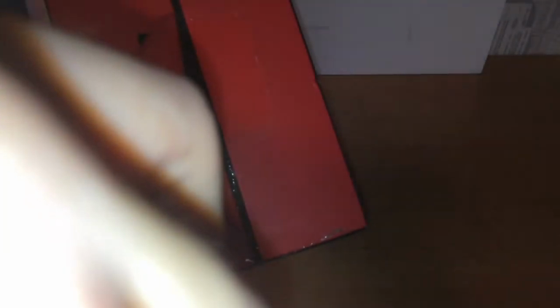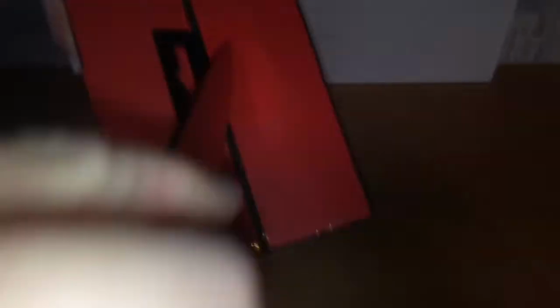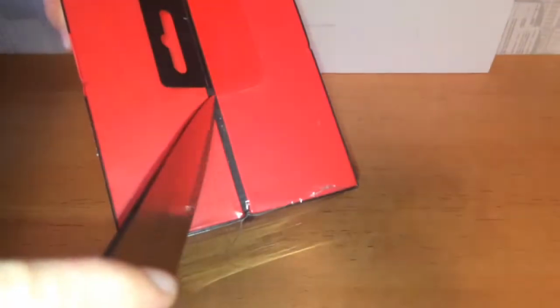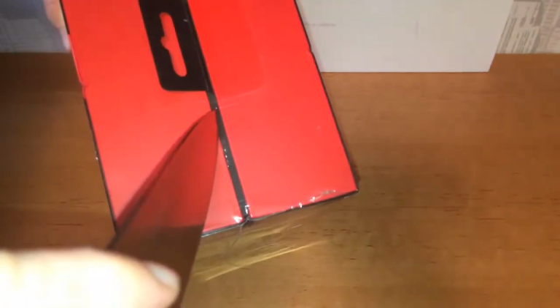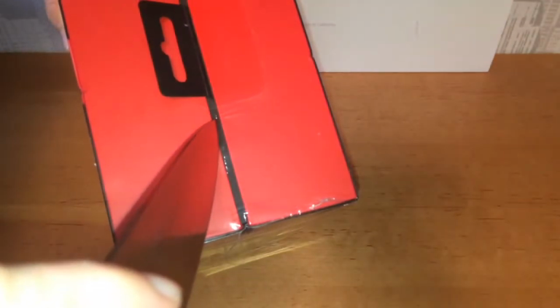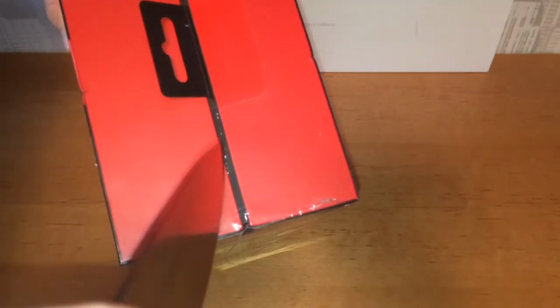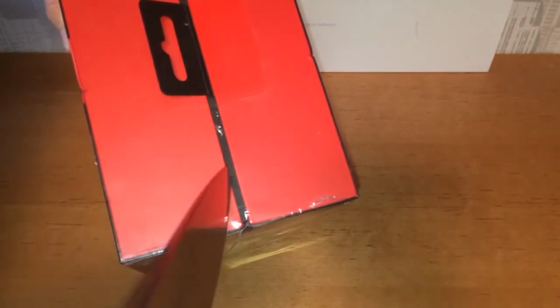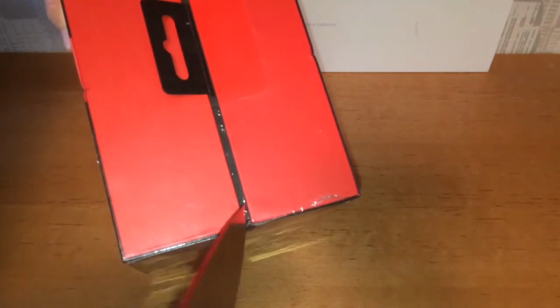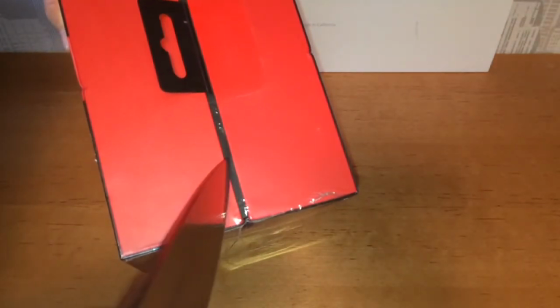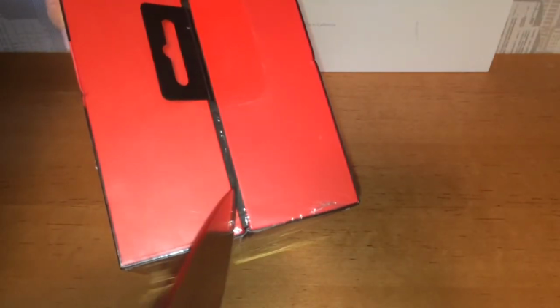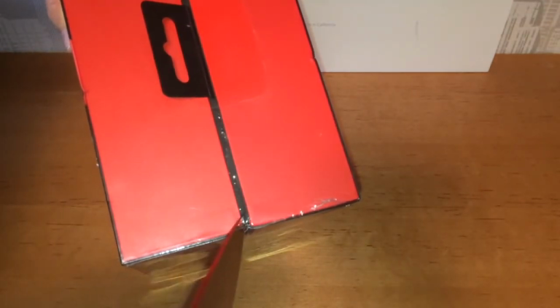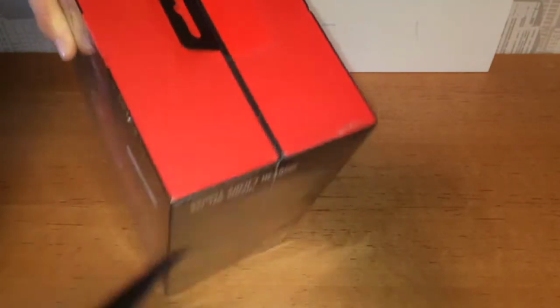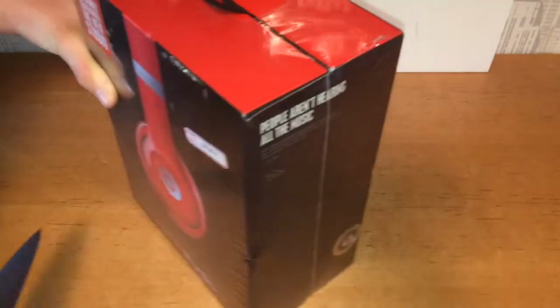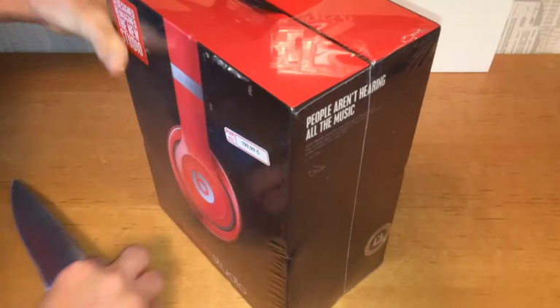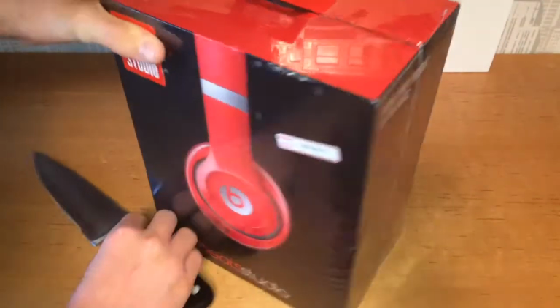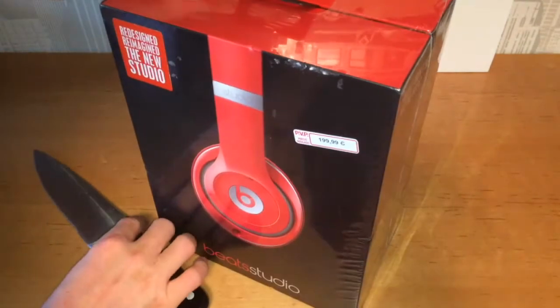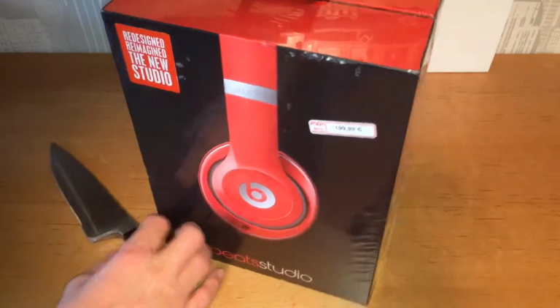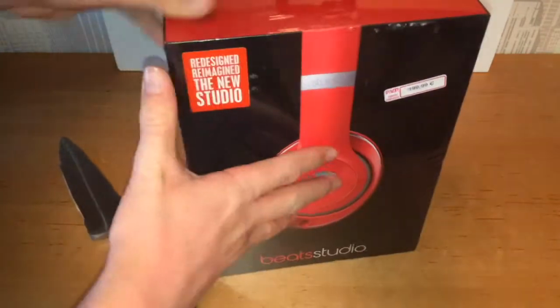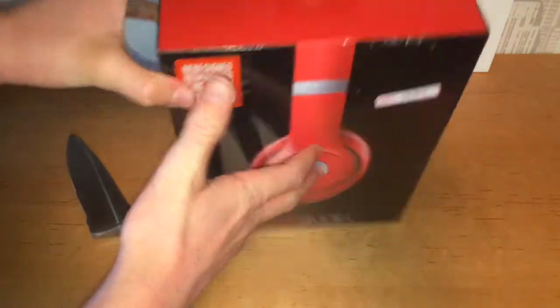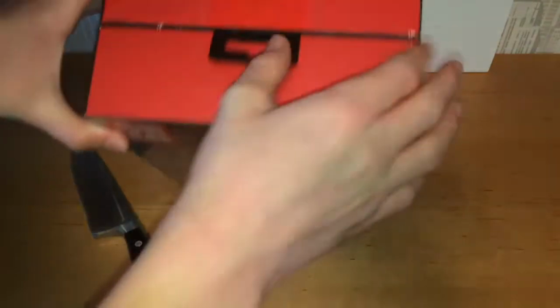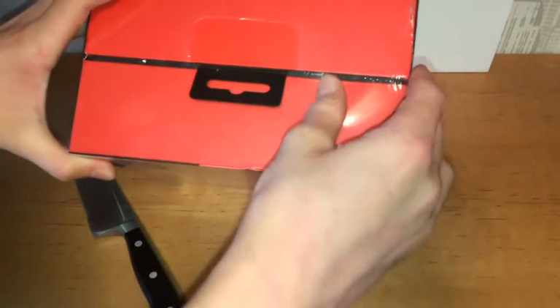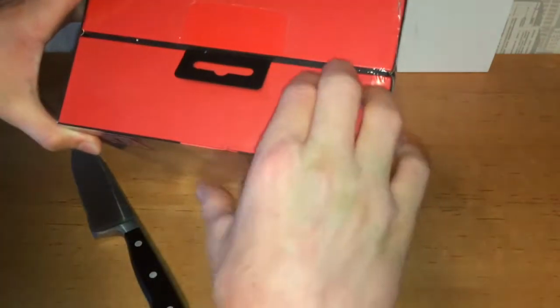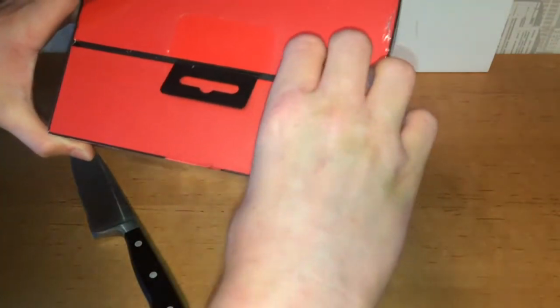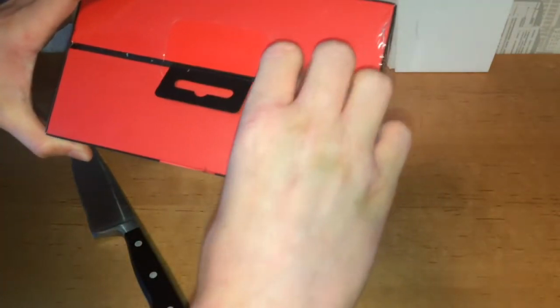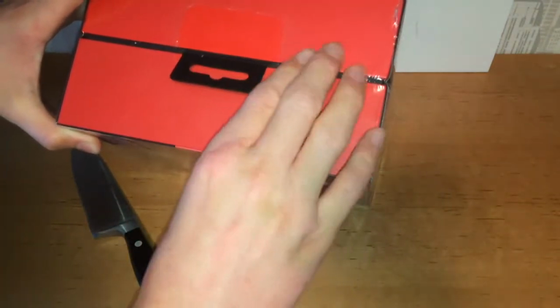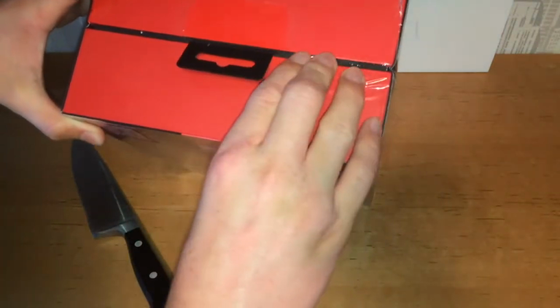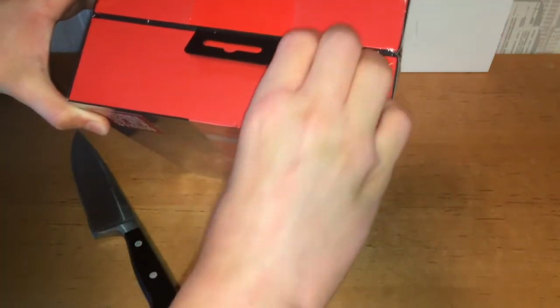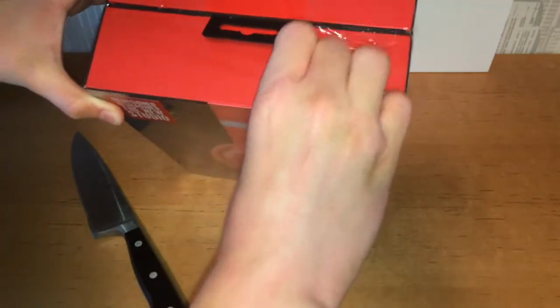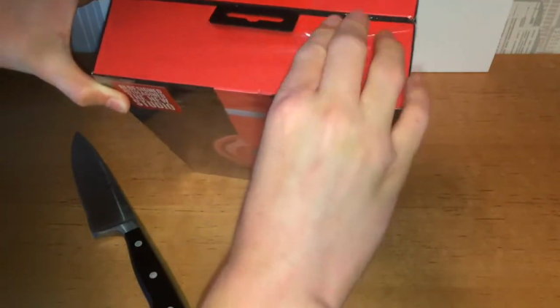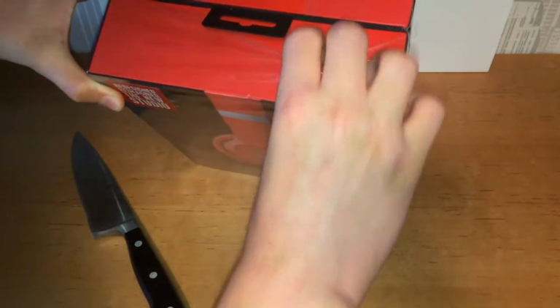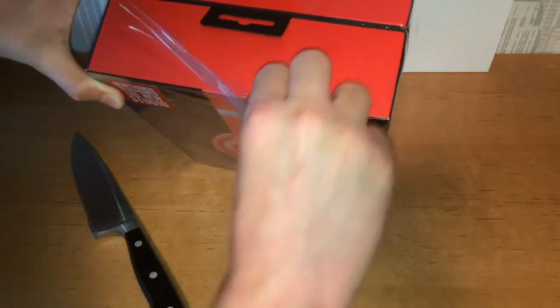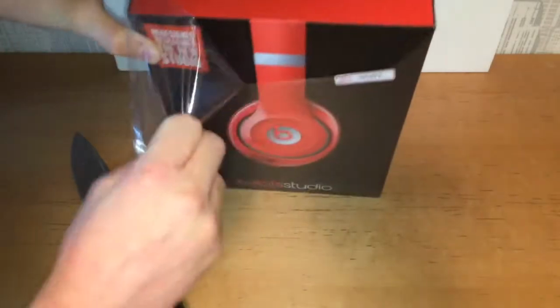It's a bit difficult, but I've got it open. Let's rip the plastic off.